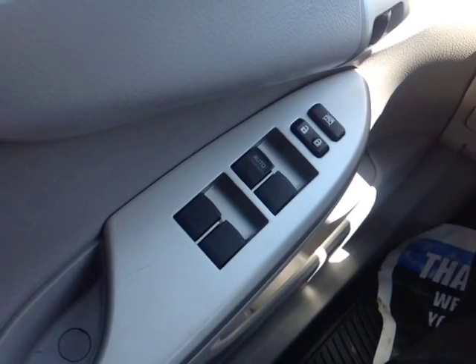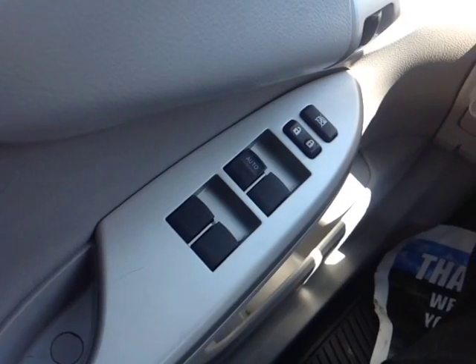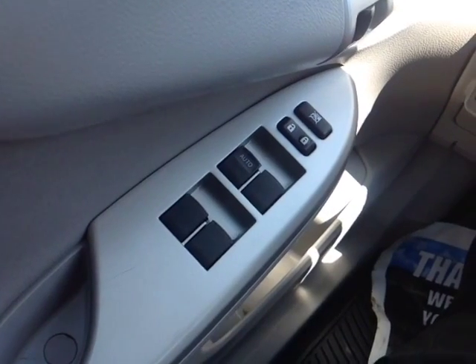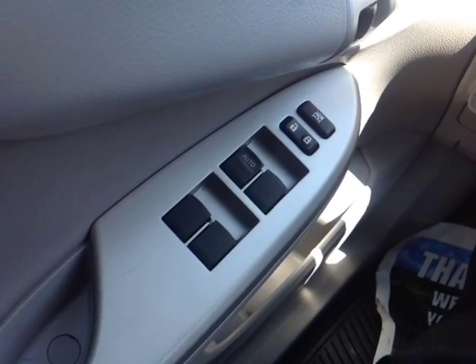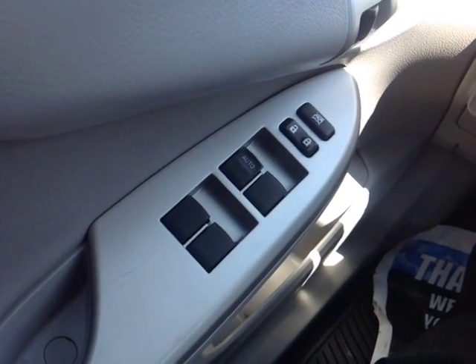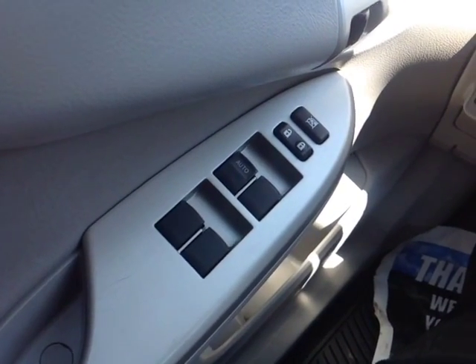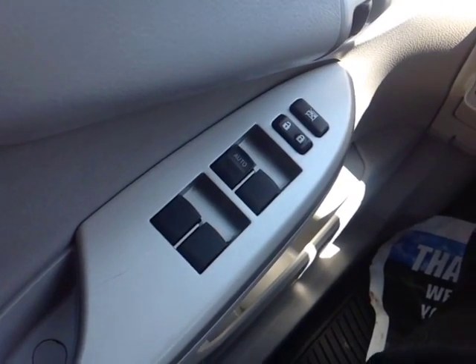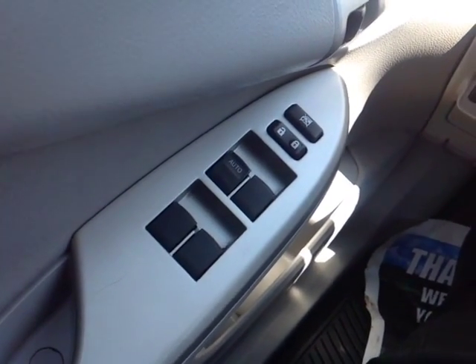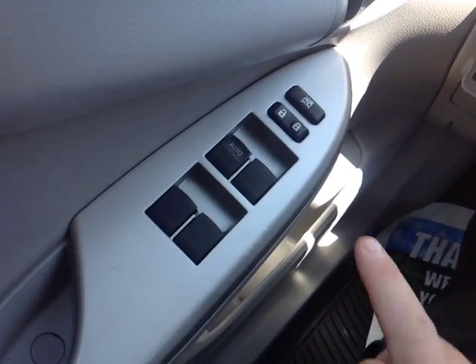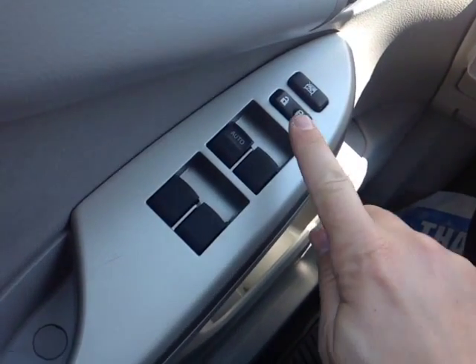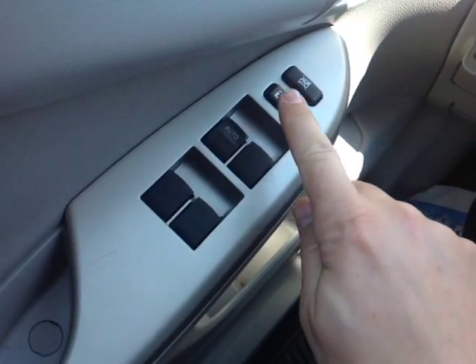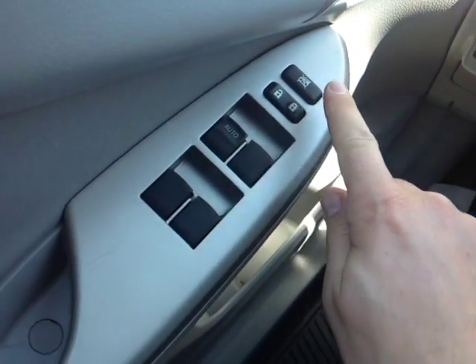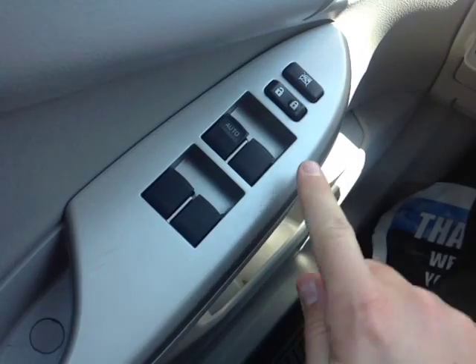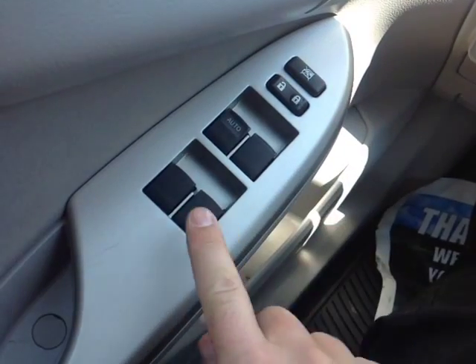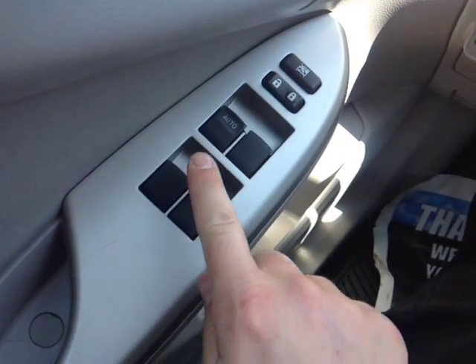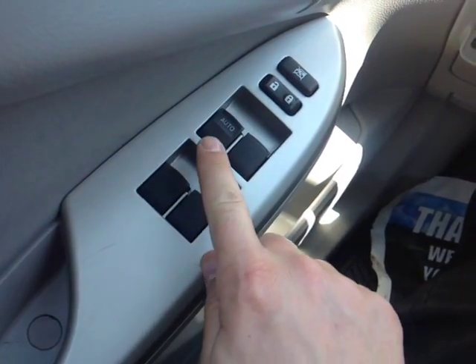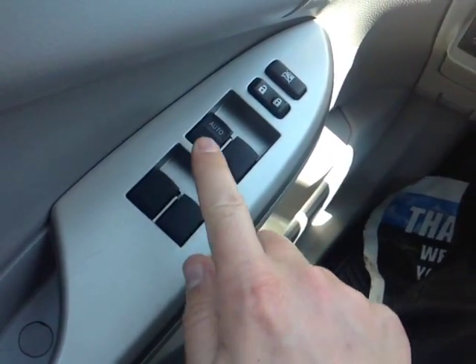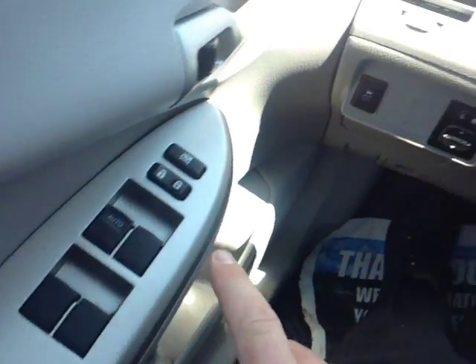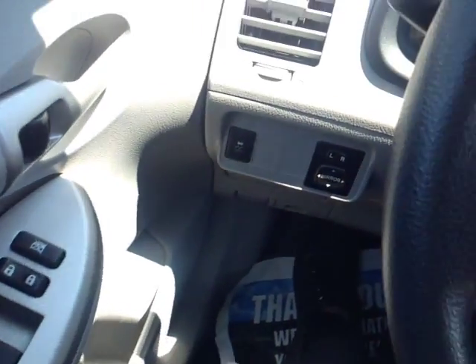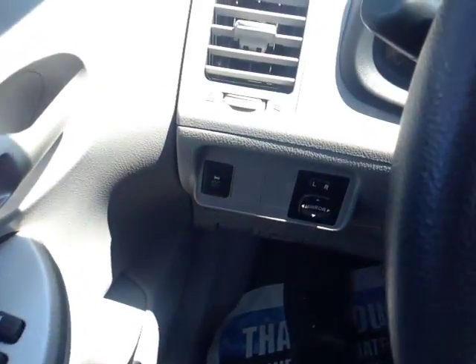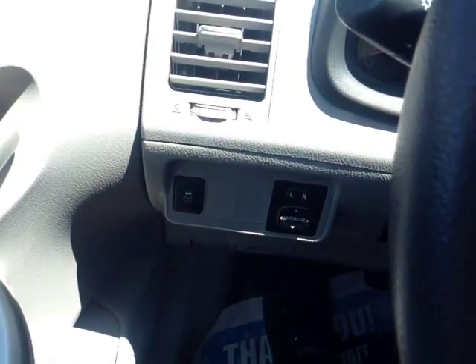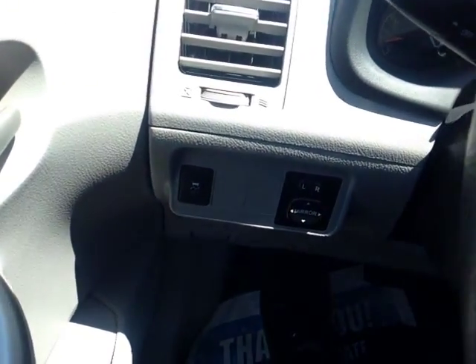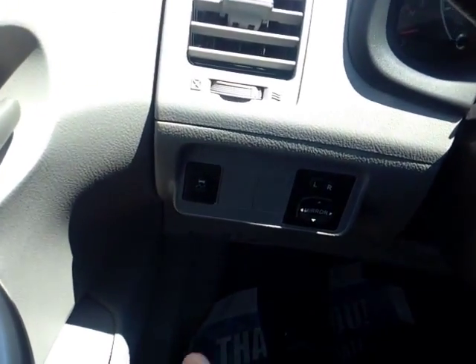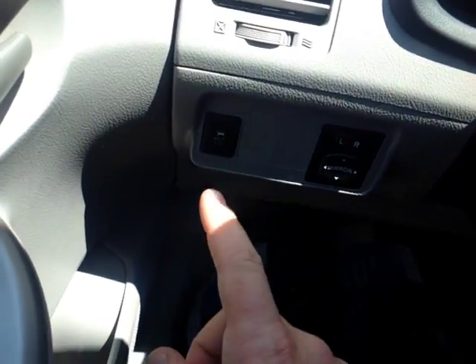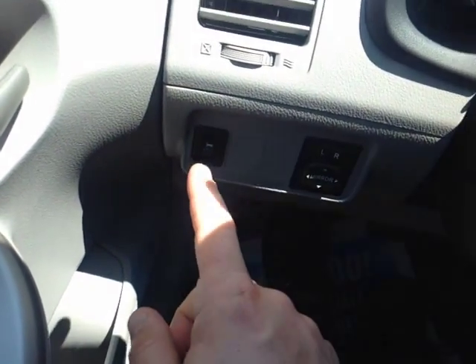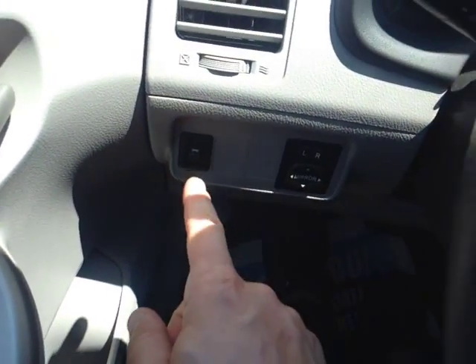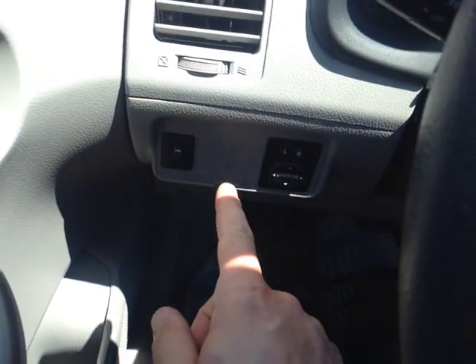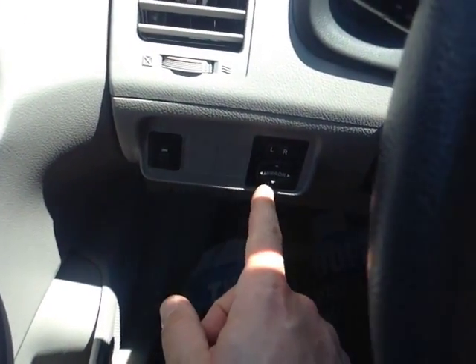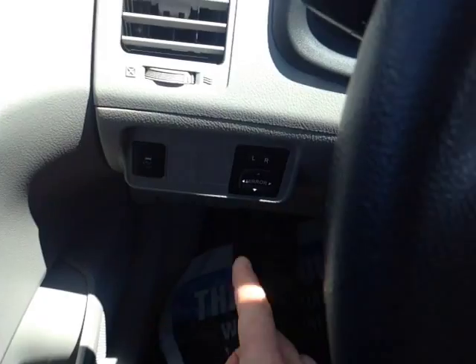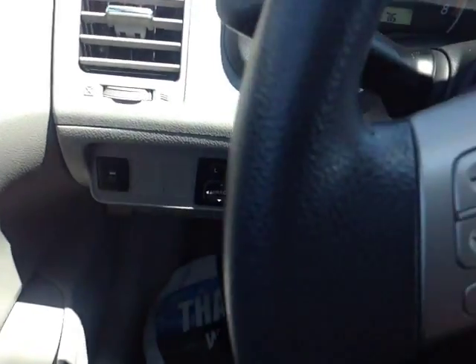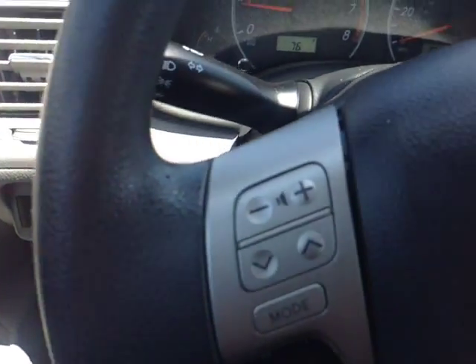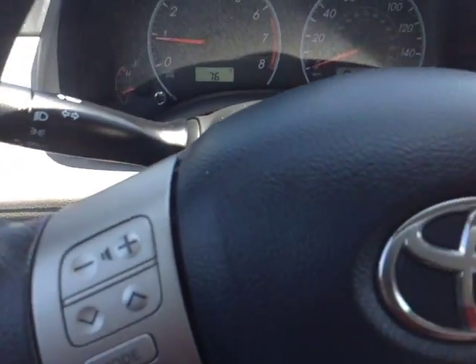You've got plenty of power options here Alan on the door handle — power locks, and a switch that locks those power windows with auto one-touch down for the driver. To the left of the steering wheel you've got traction control off switch and power mirror controls.